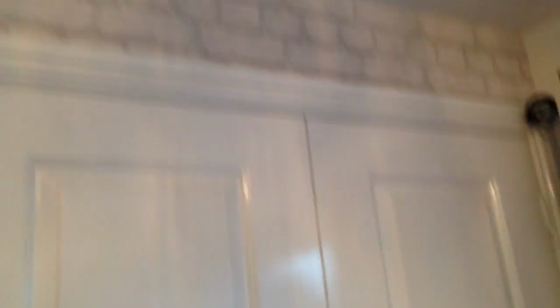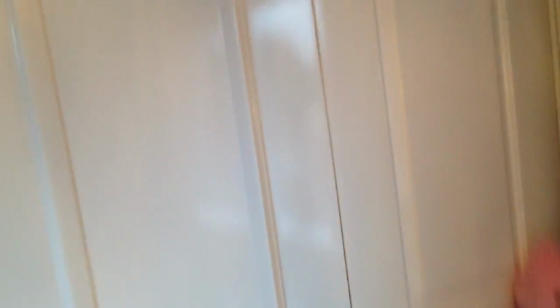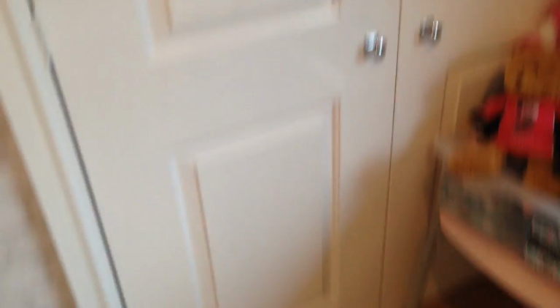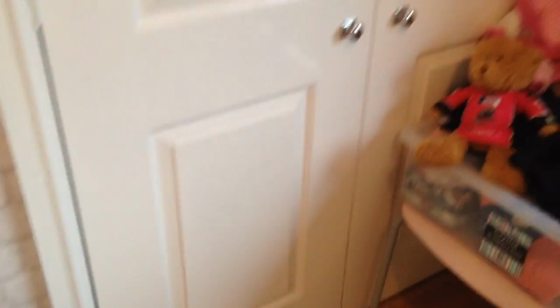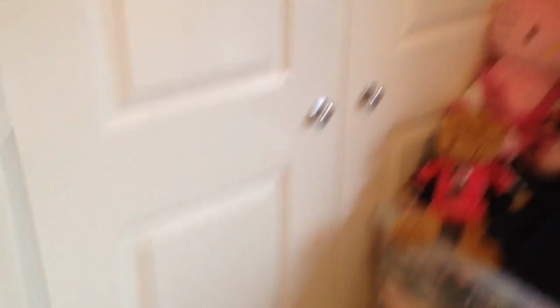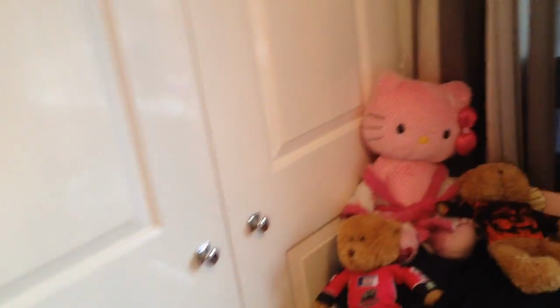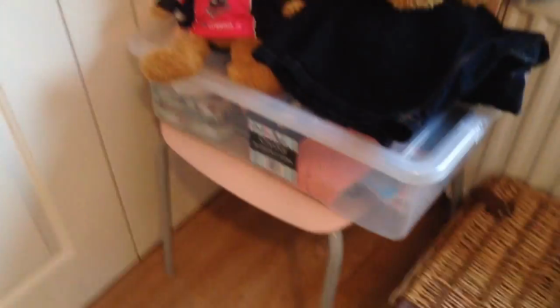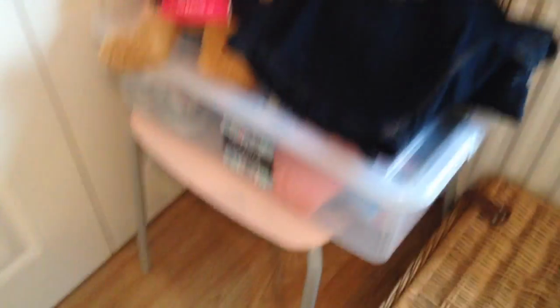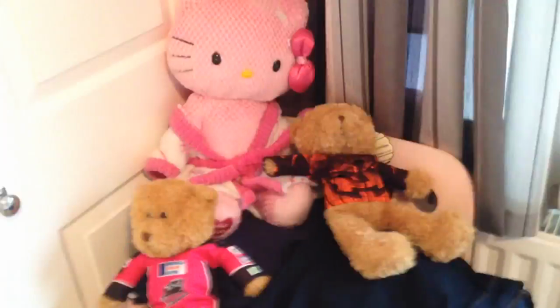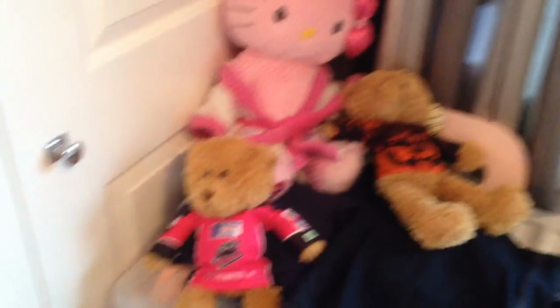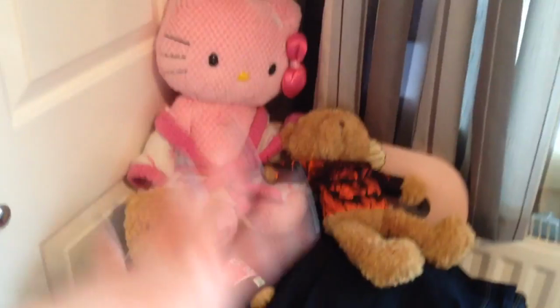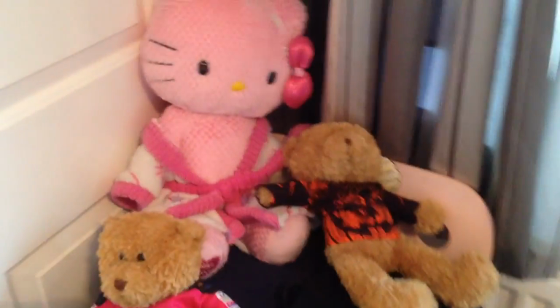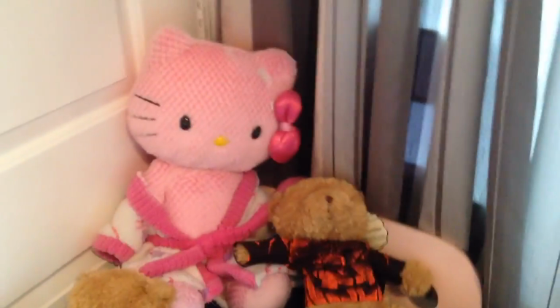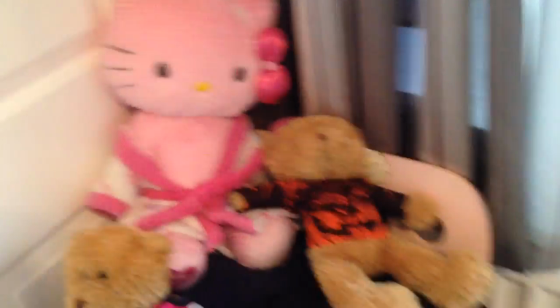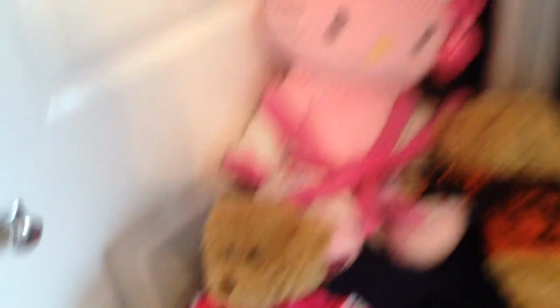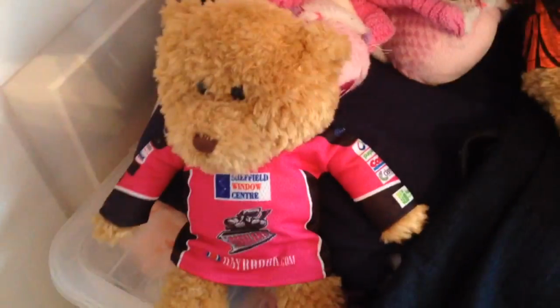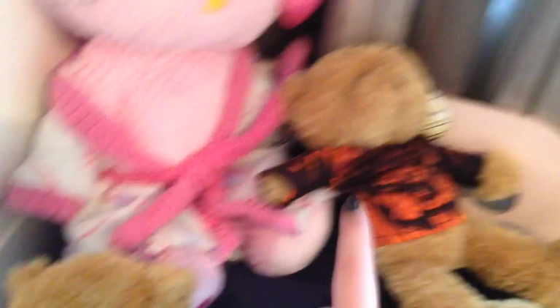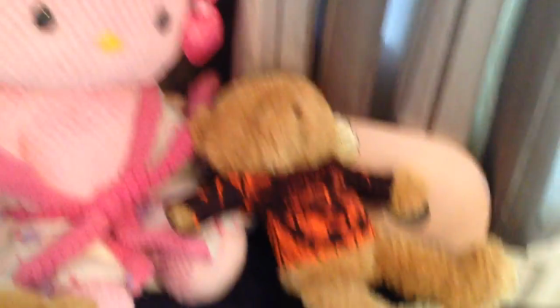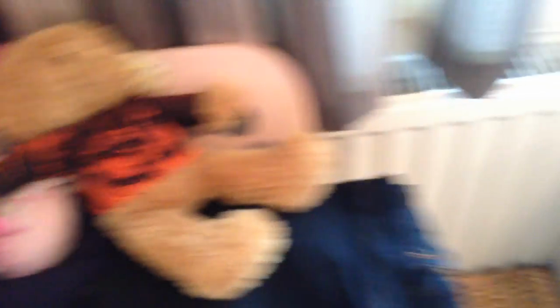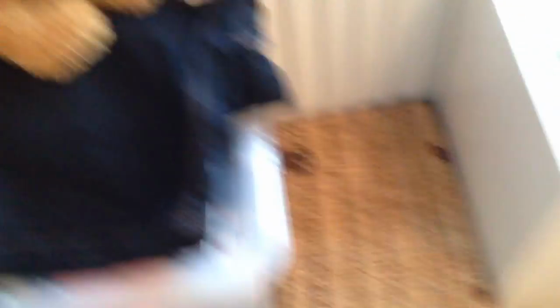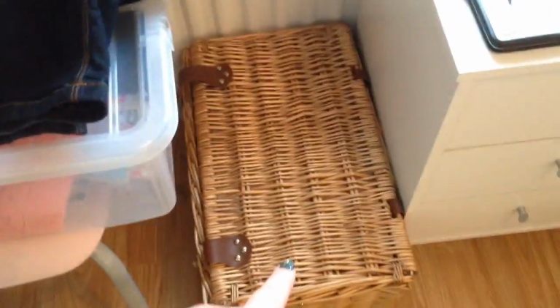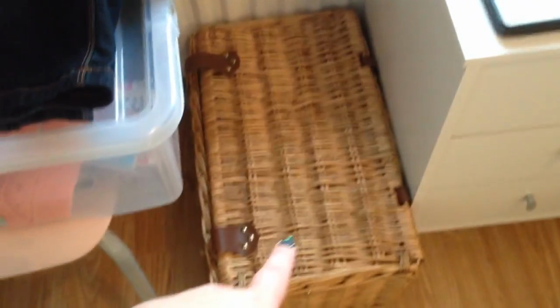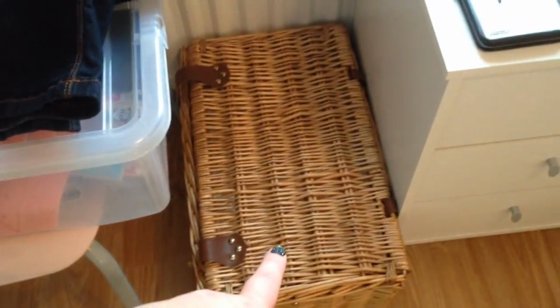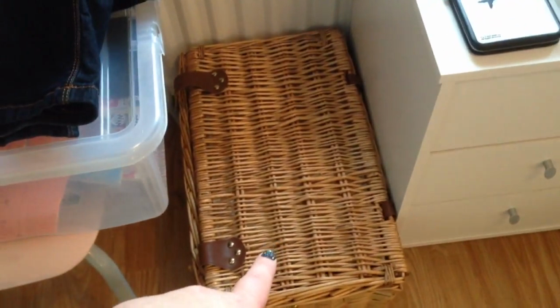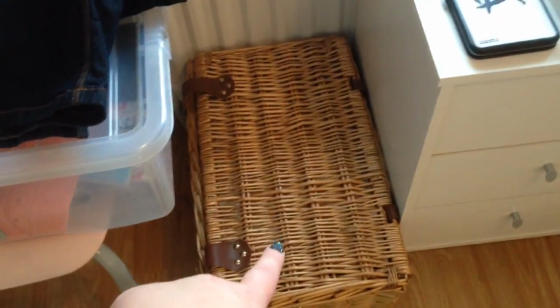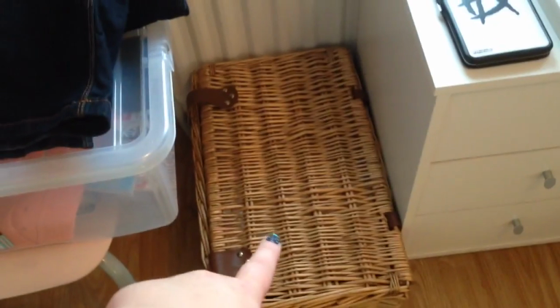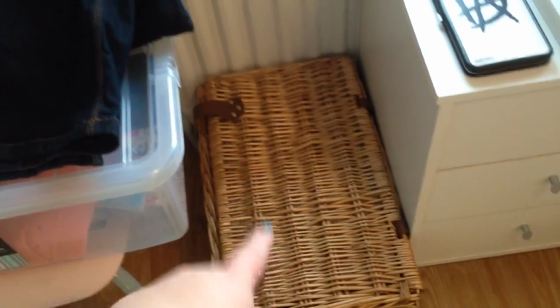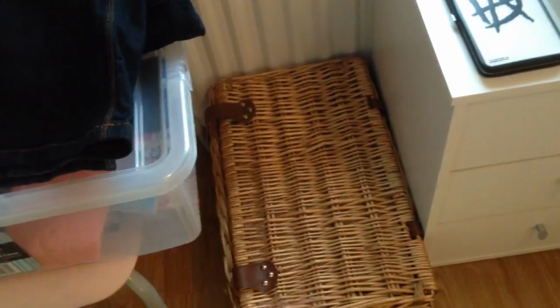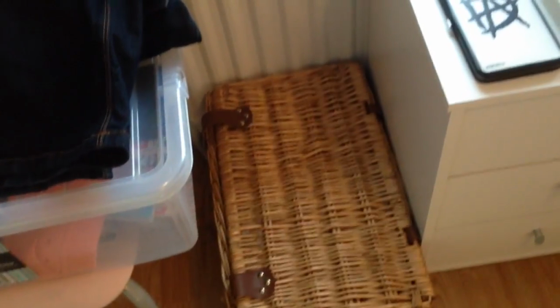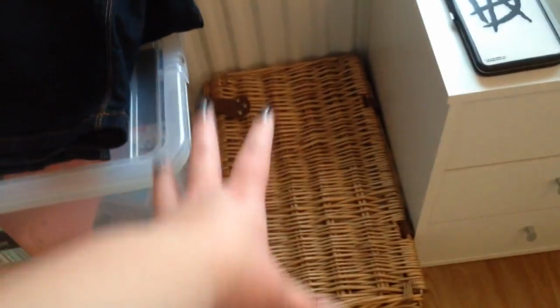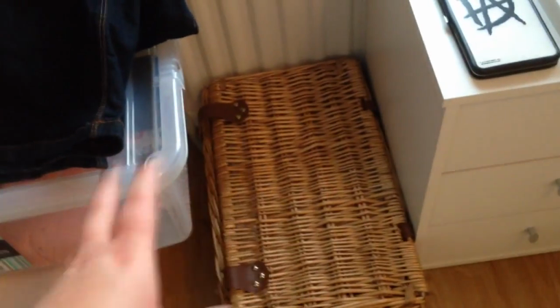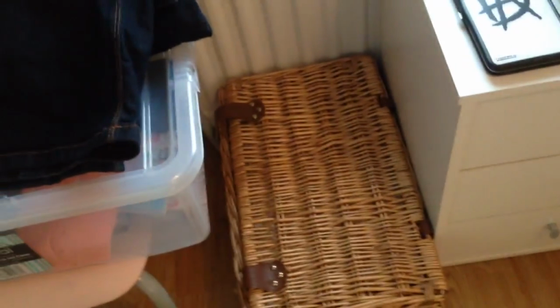Then we have my wardrobe in there. We have this seat that's got random stuff on it at the moment — I have my Steelers teddies. I'm using this picnic basket for my laundry; it's out of the way and it's quite nice.